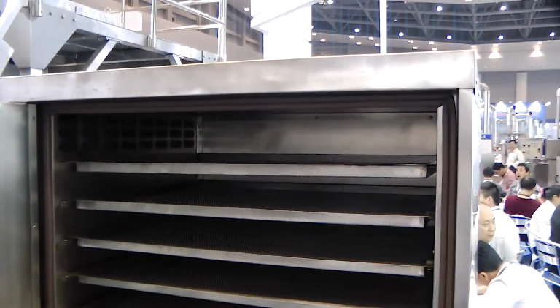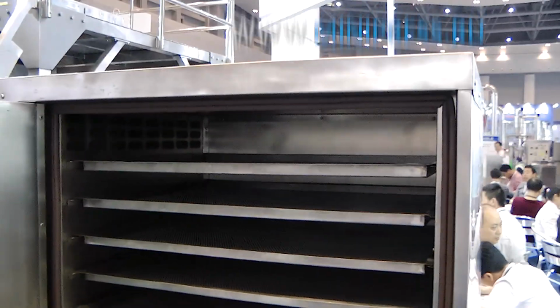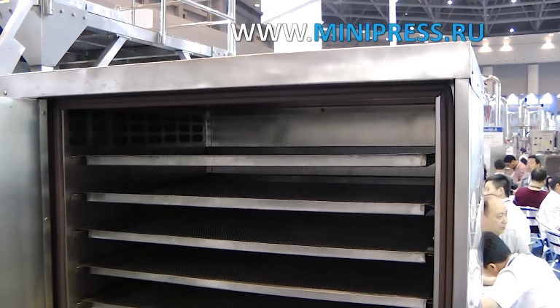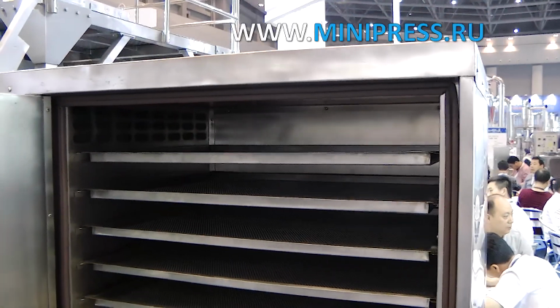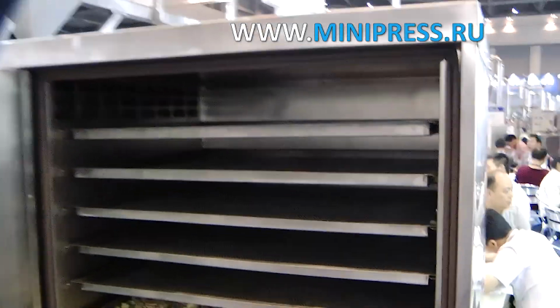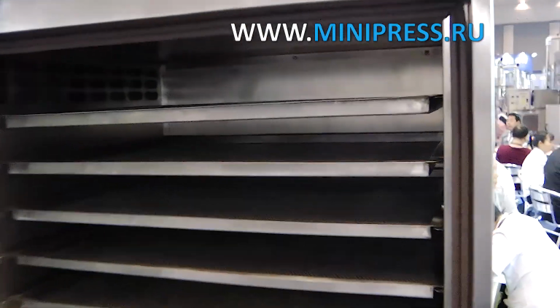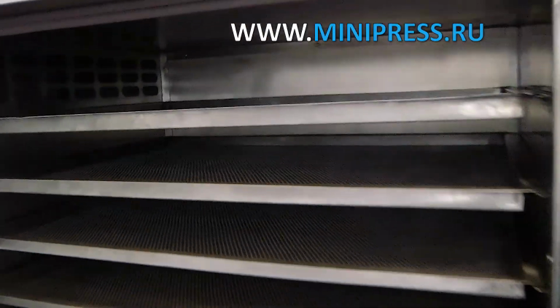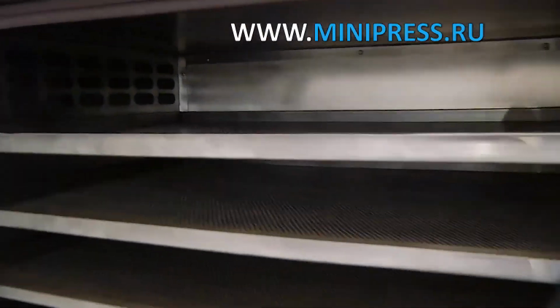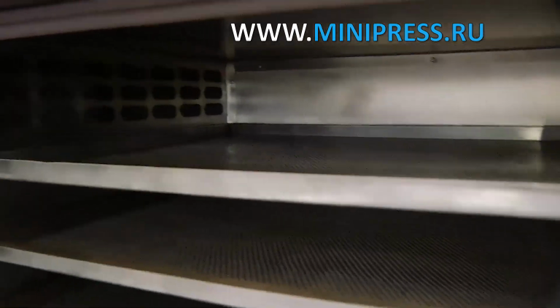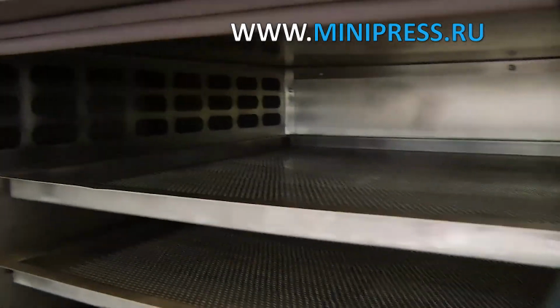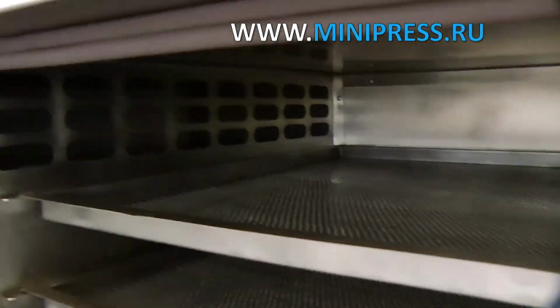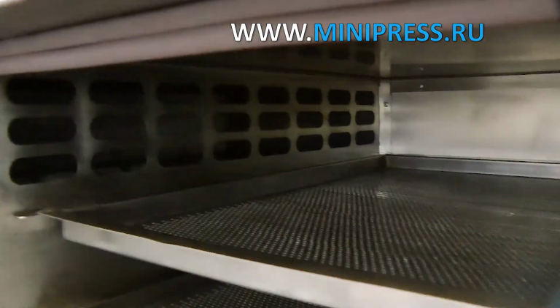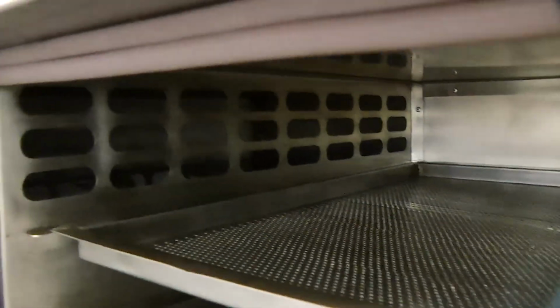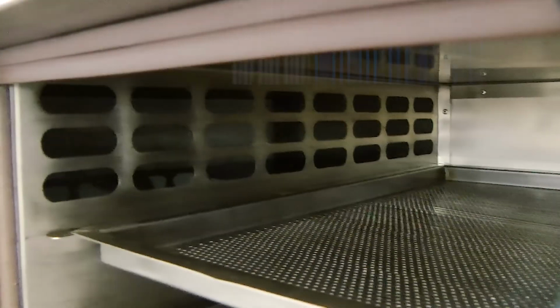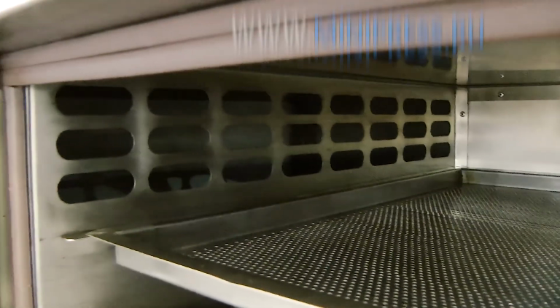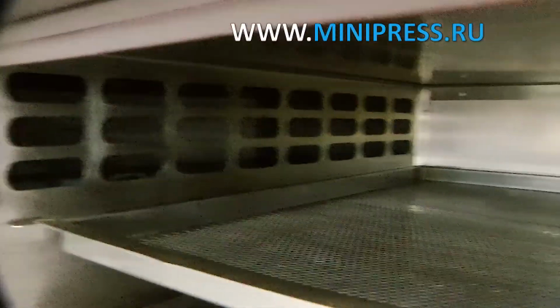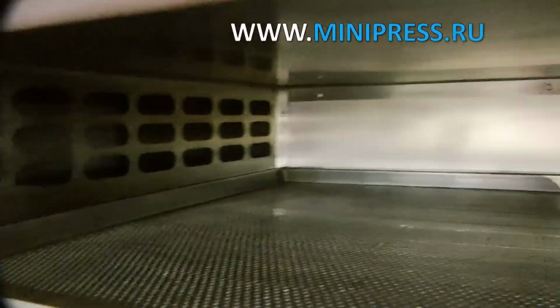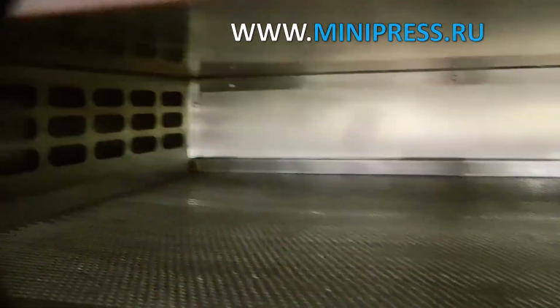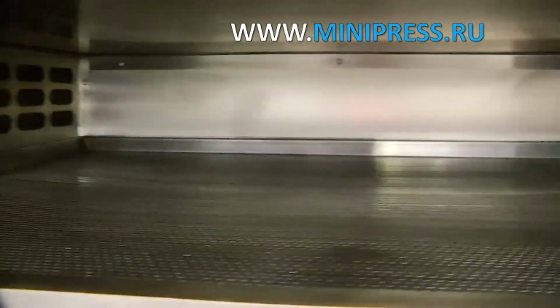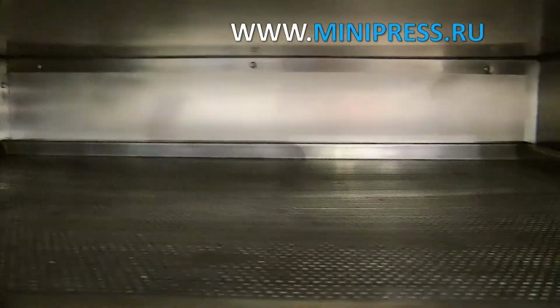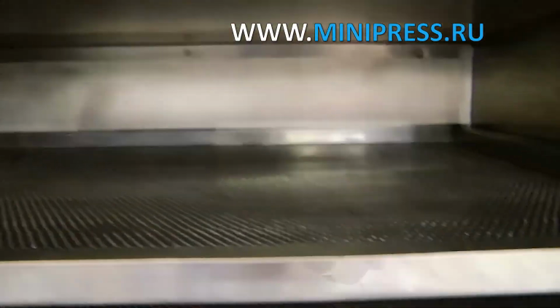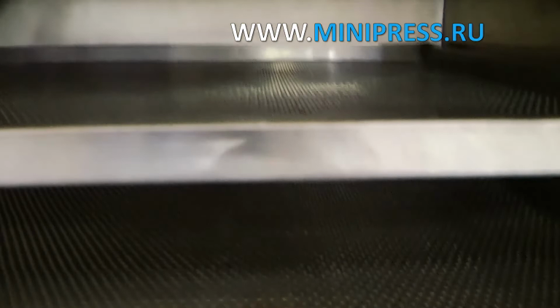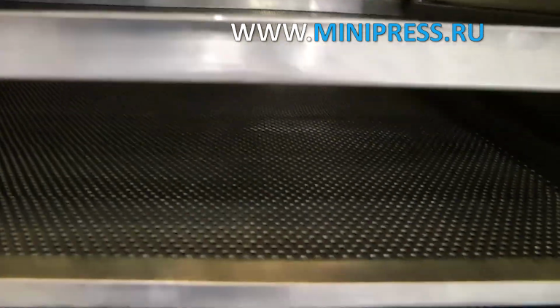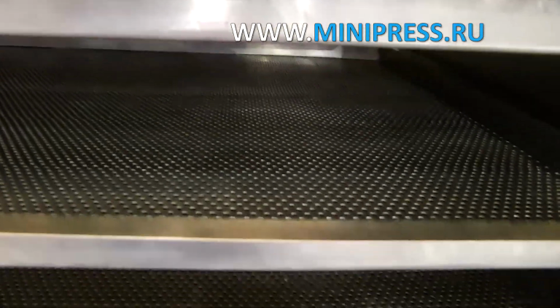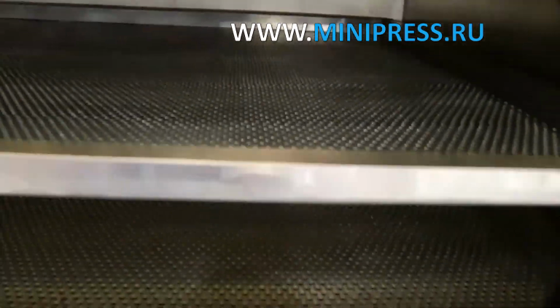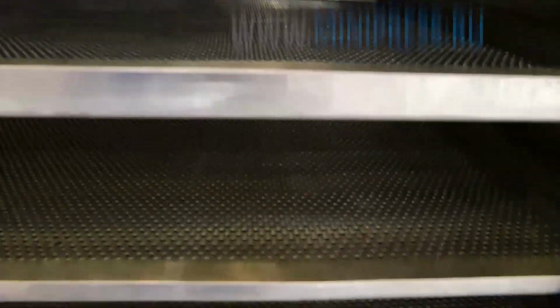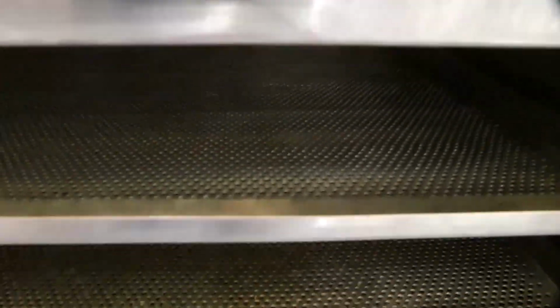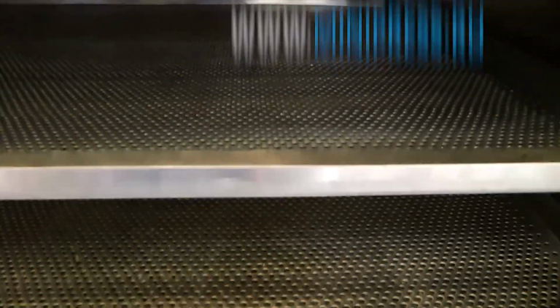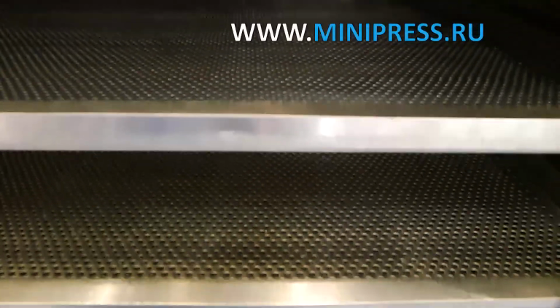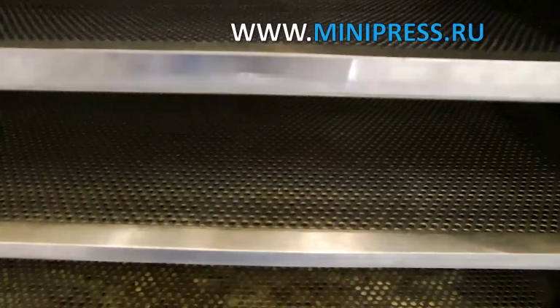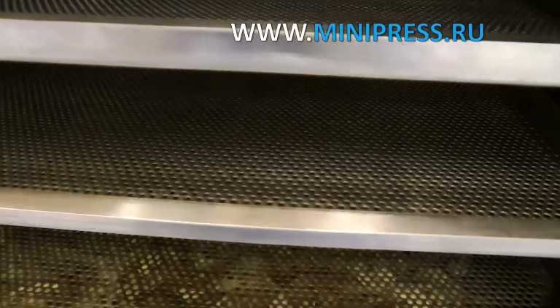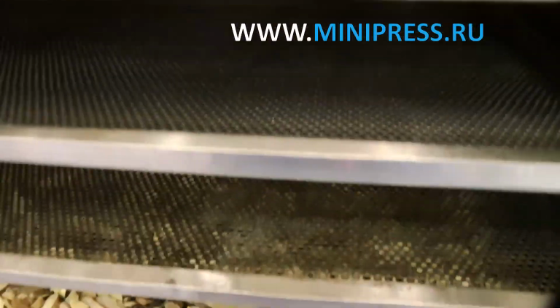The chief engineer of the plant advised me to first contact the manufacturers of the equipment. They provide warranty service, drawings, operation manuals, and installation of manufactured equipment. I followed his advice.